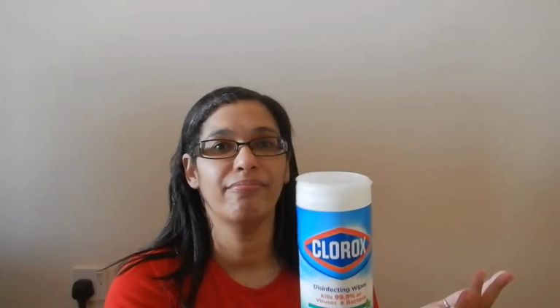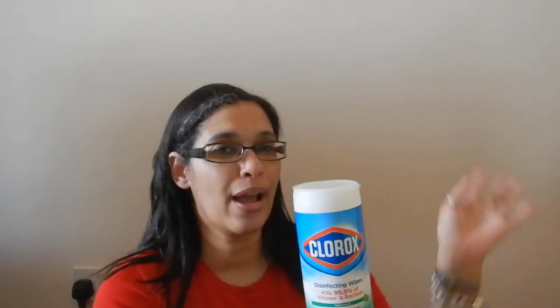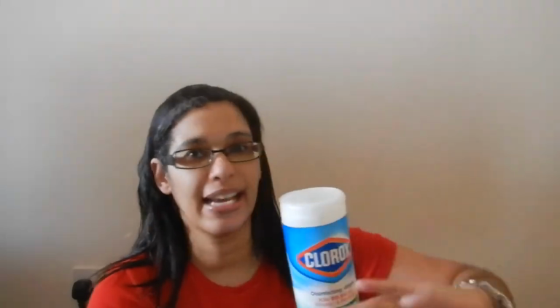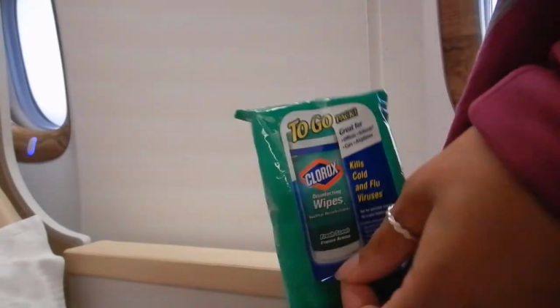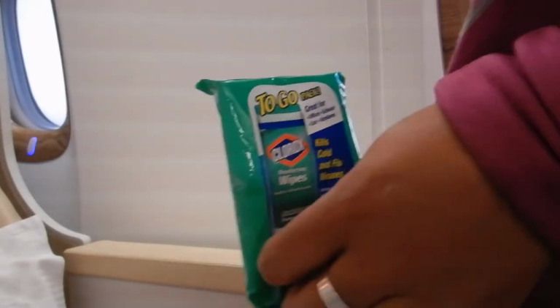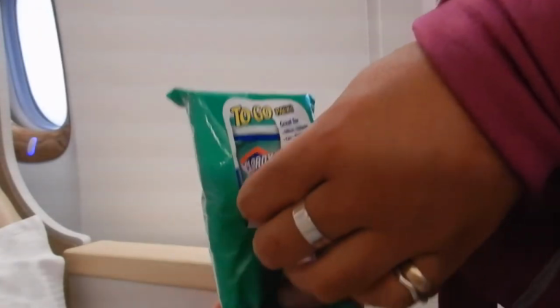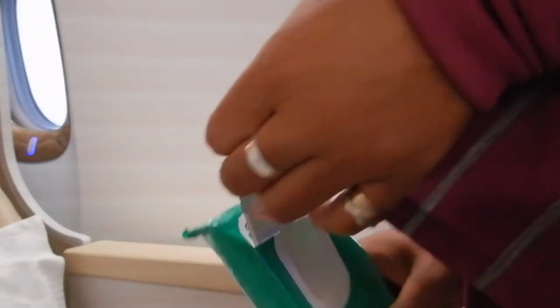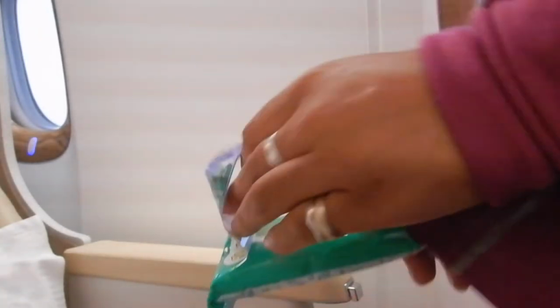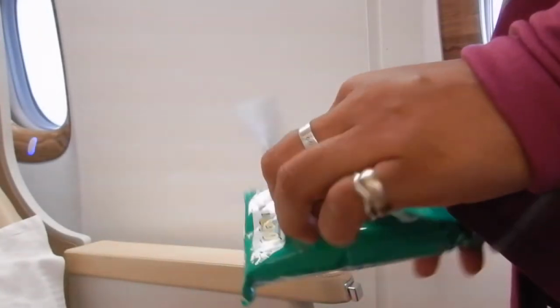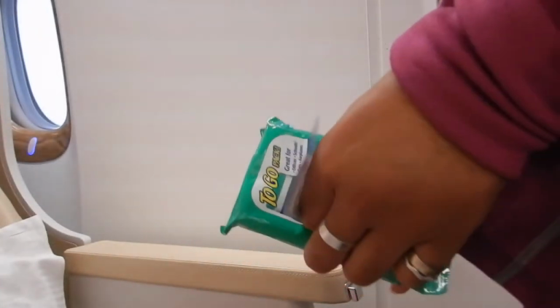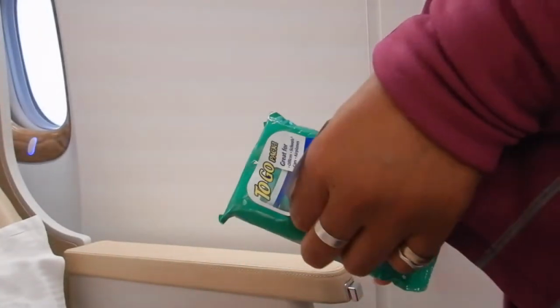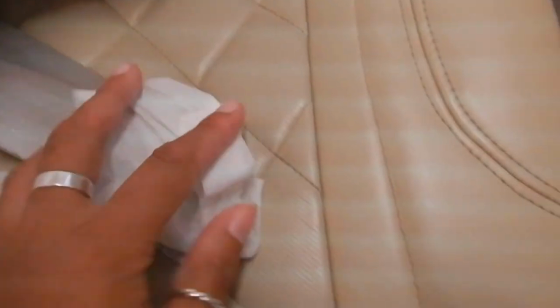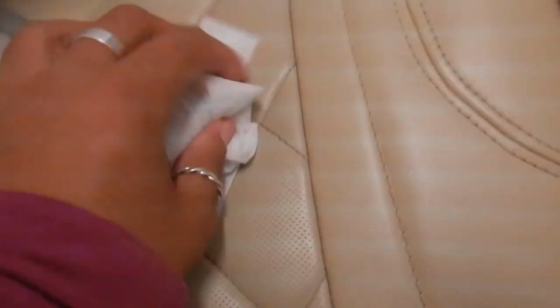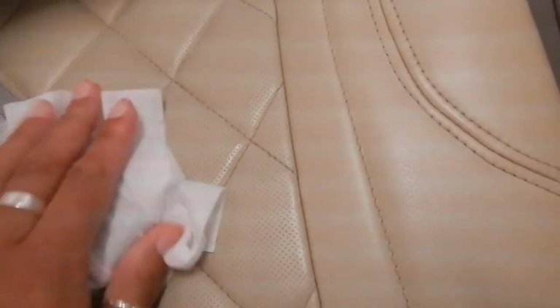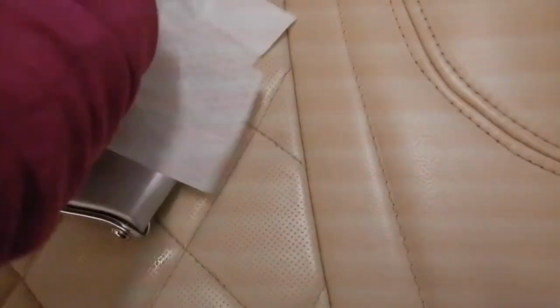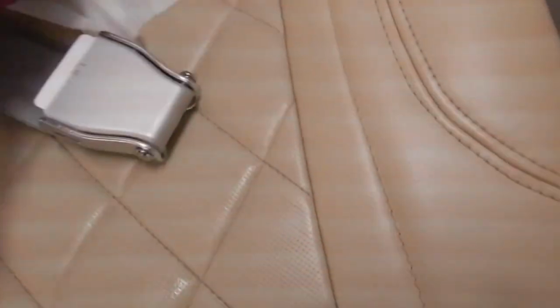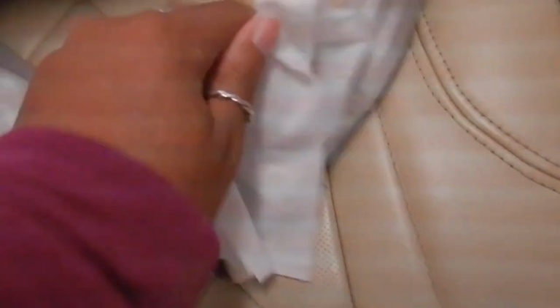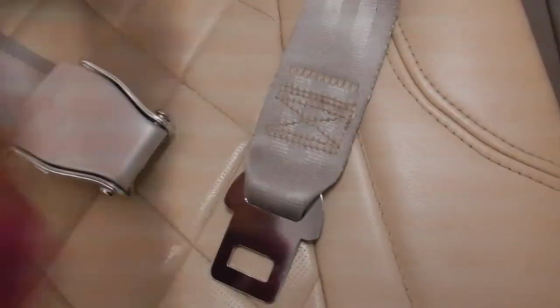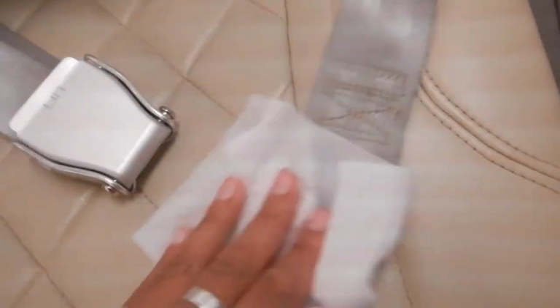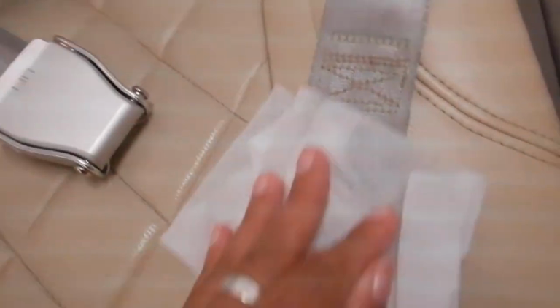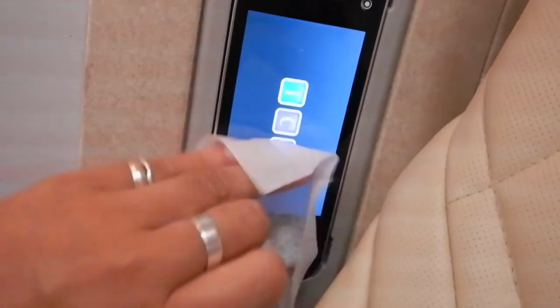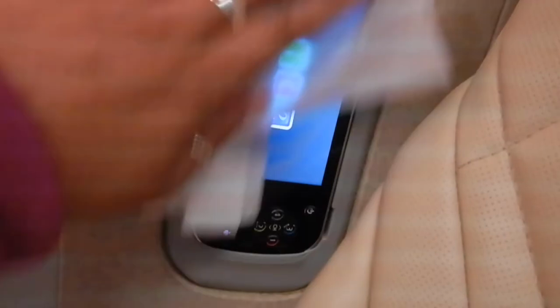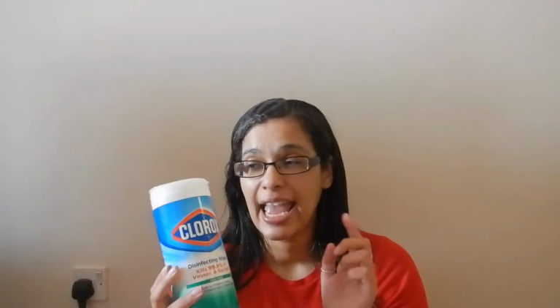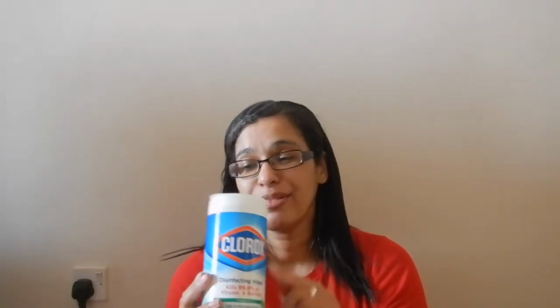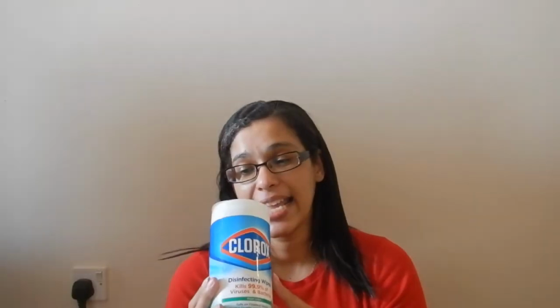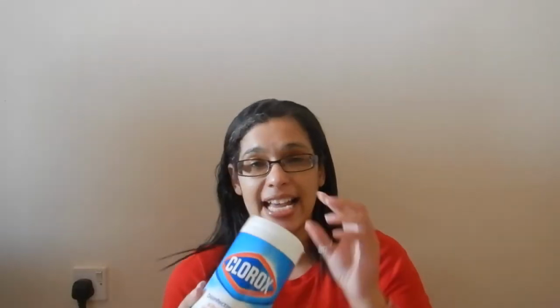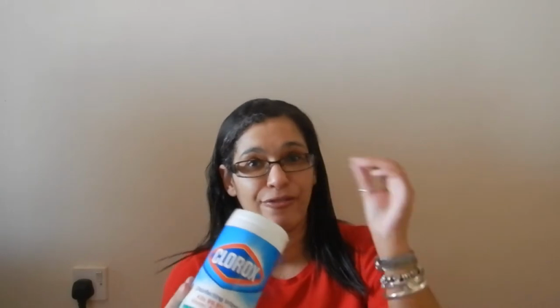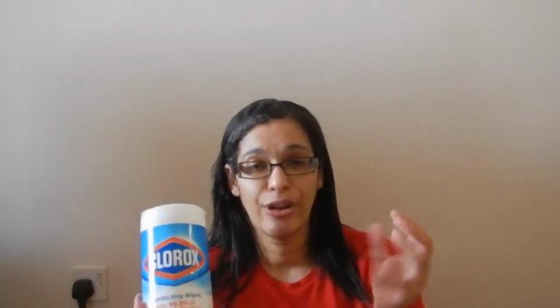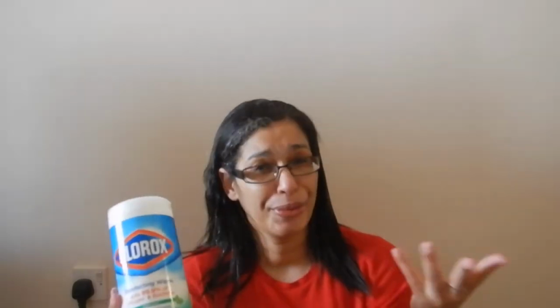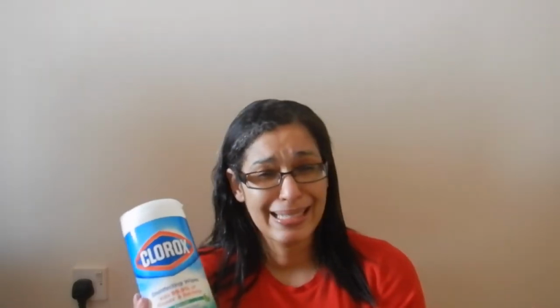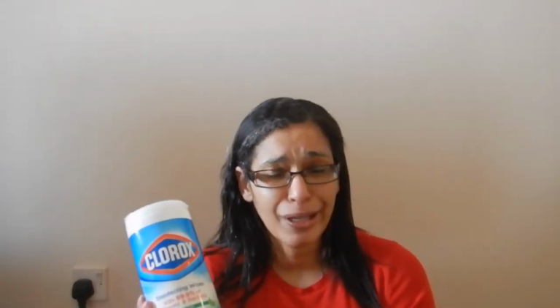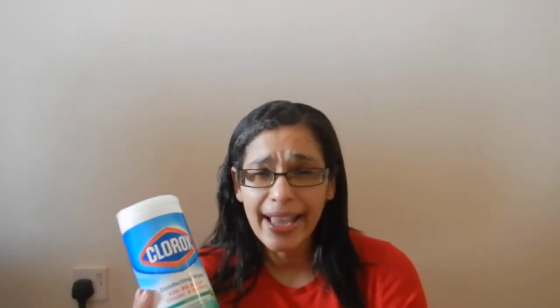I've been wiping down tray tables and all sorts for a while now anyway on board, even before all of this happened. I'll take out a few wipes and put them in a ziploc bag.